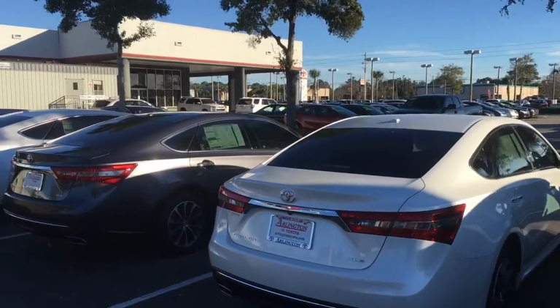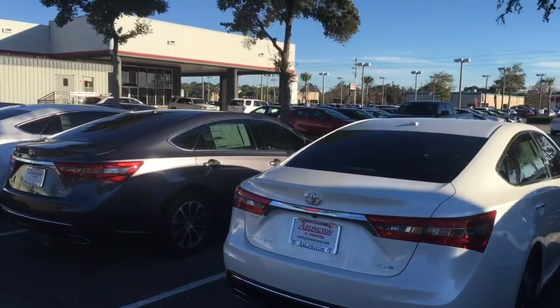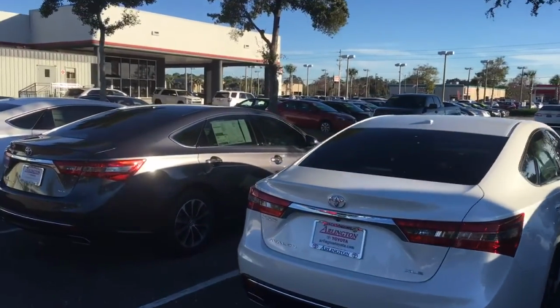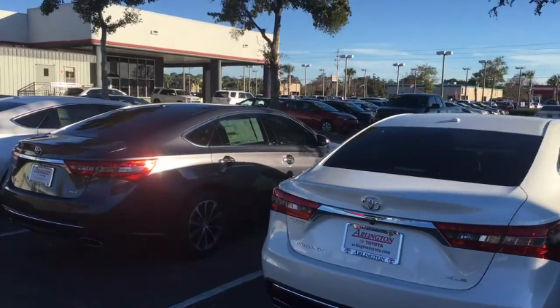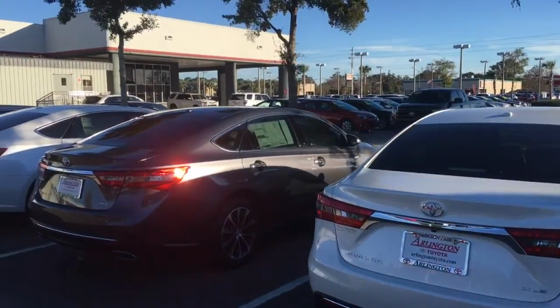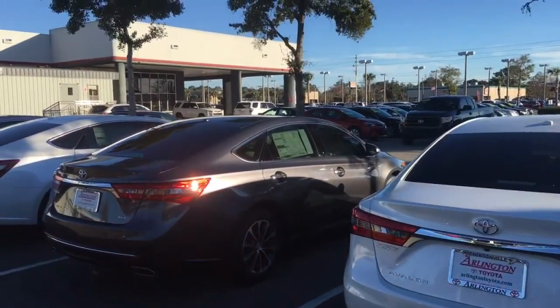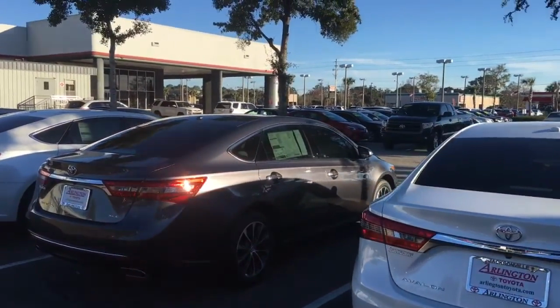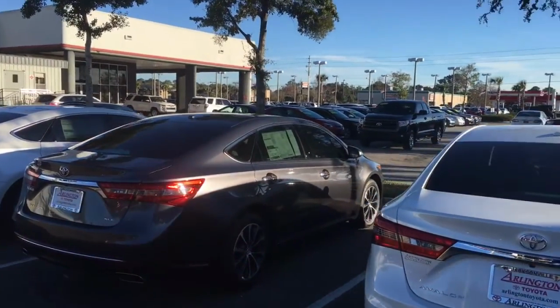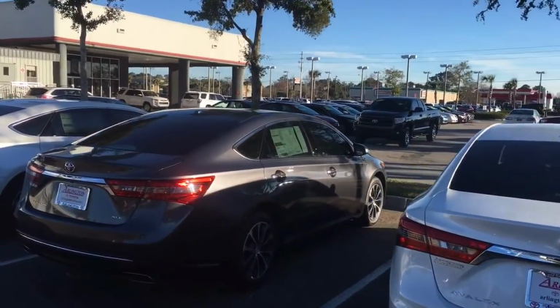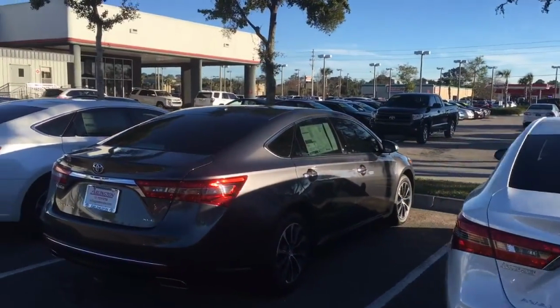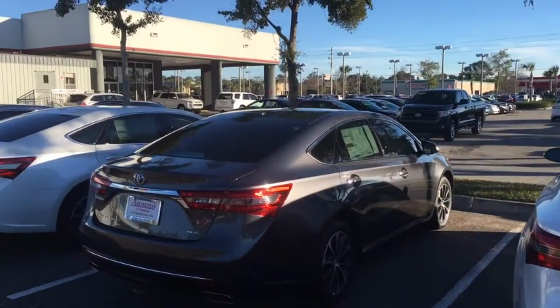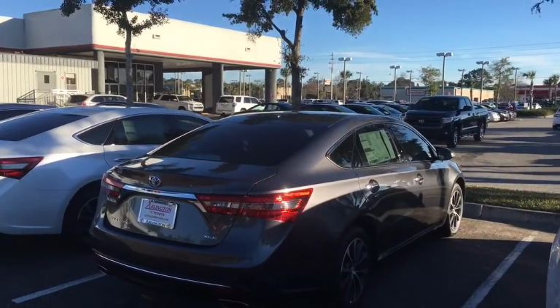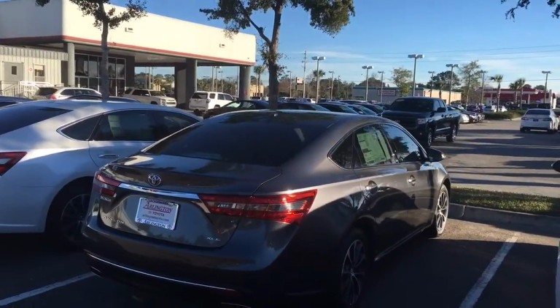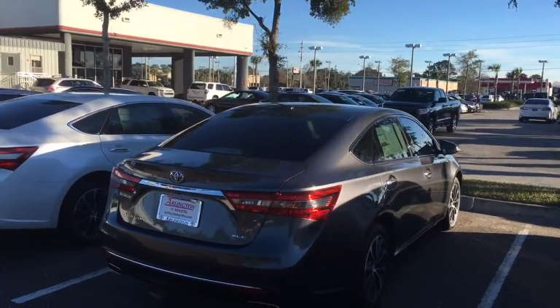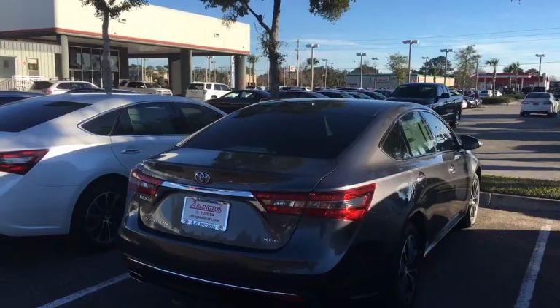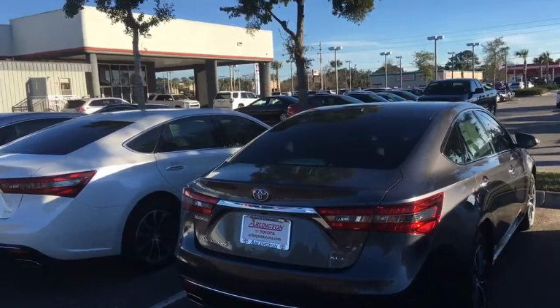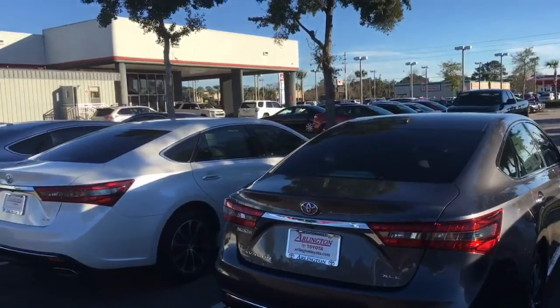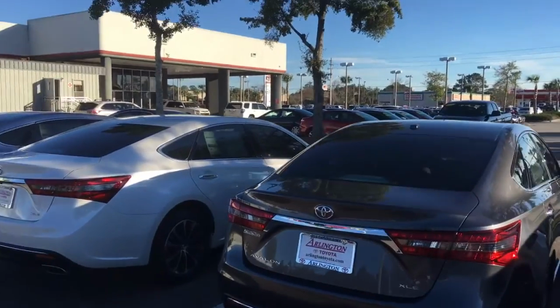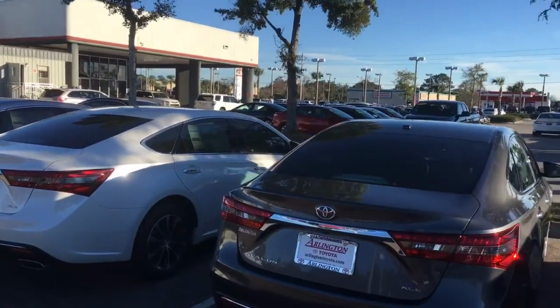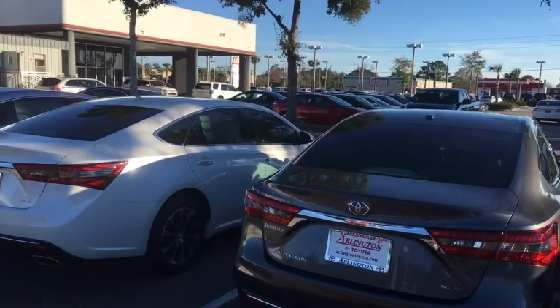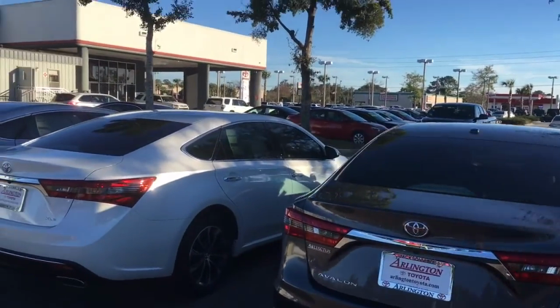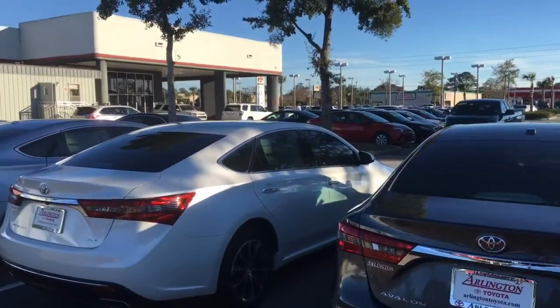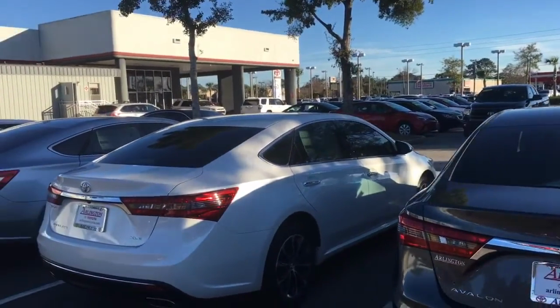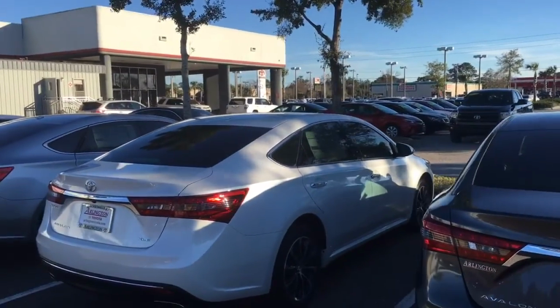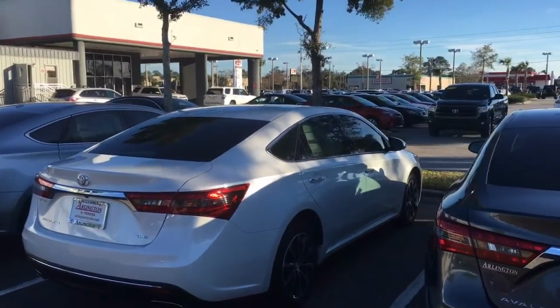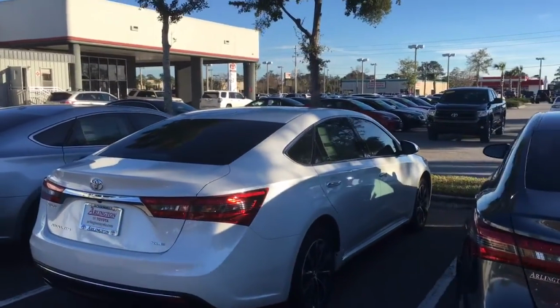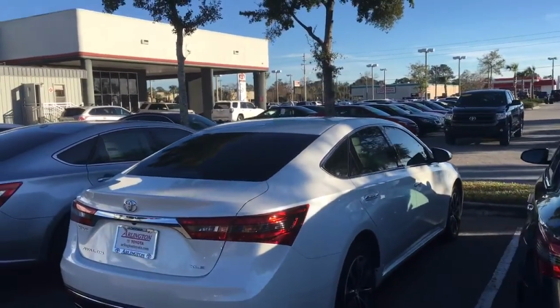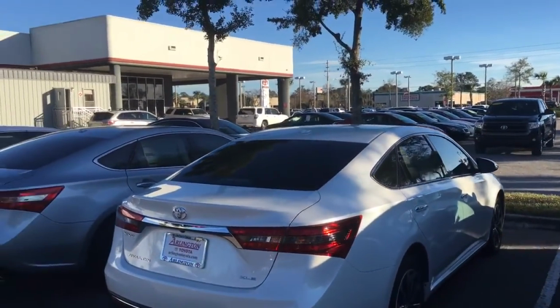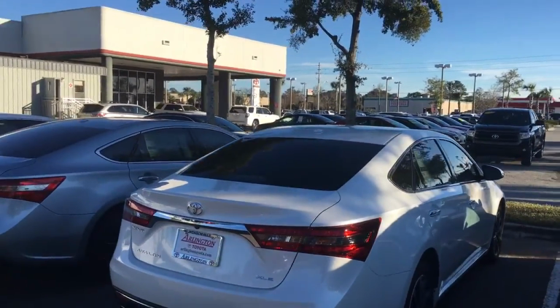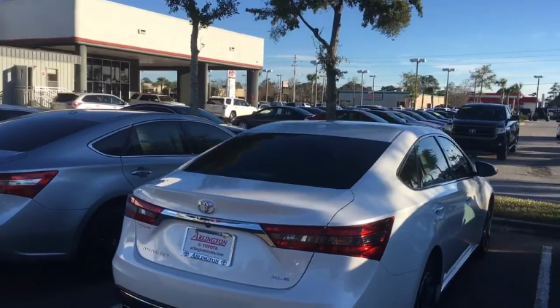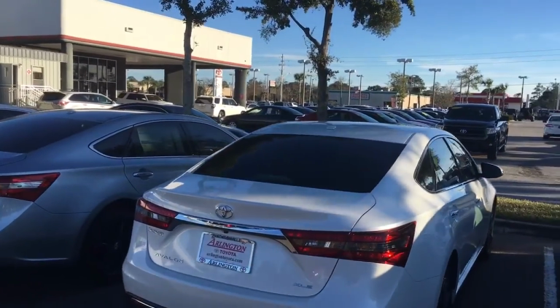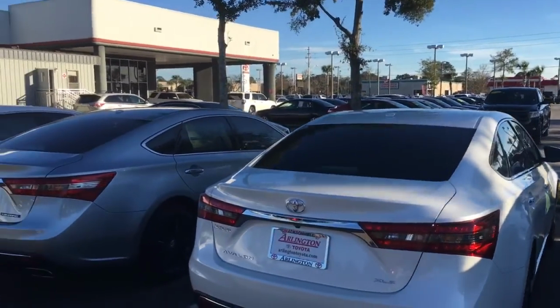One of the best things with Arlington Toyota here in Jacksonville, Florida is that we have actually won the President's Award numerous times, so you're guaranteed to get the best customer service.